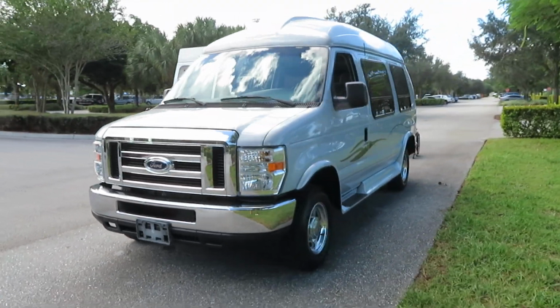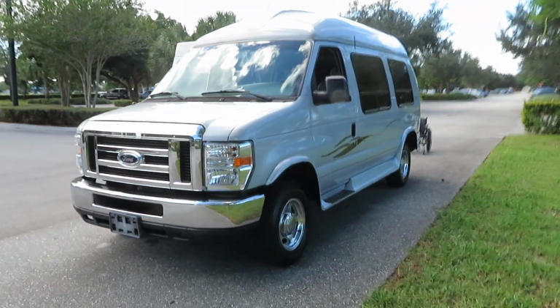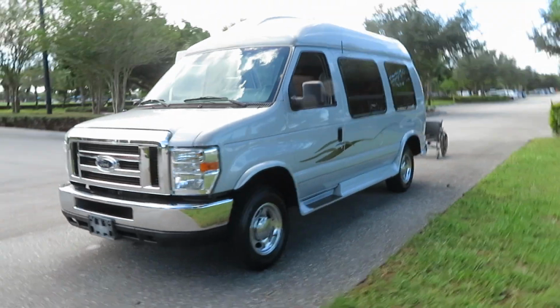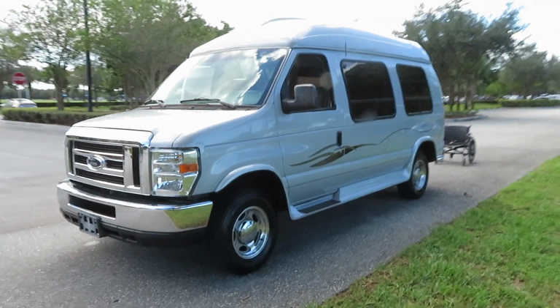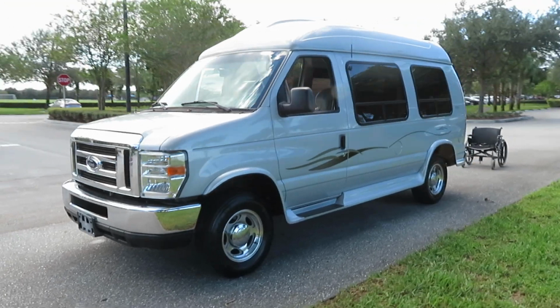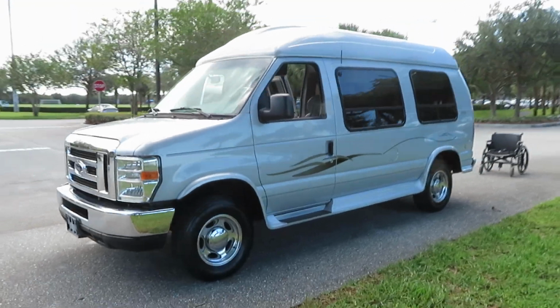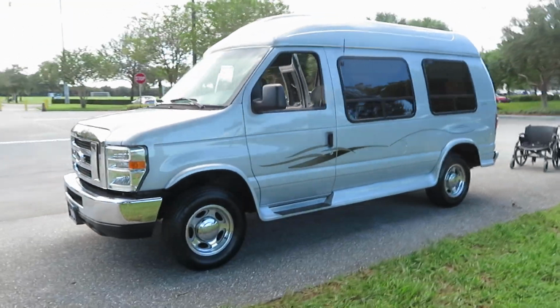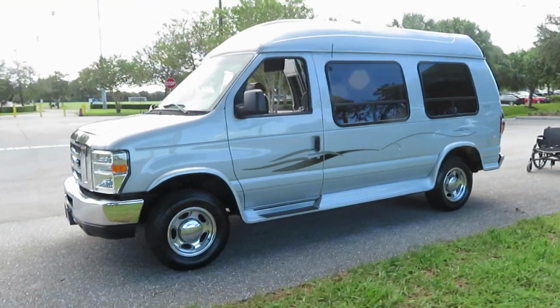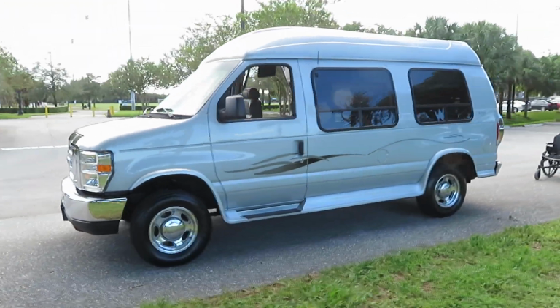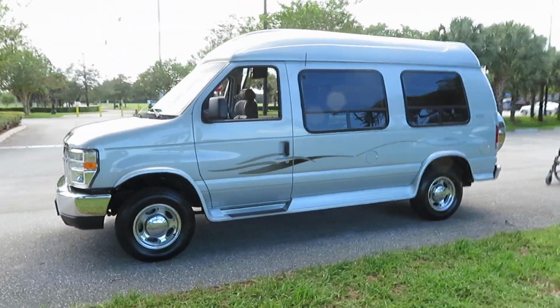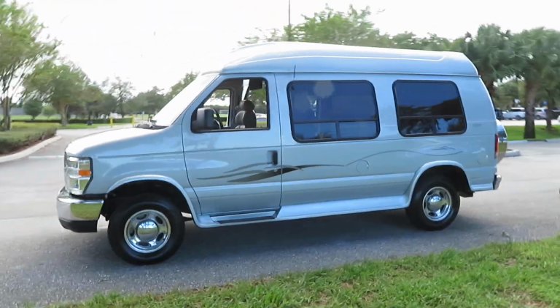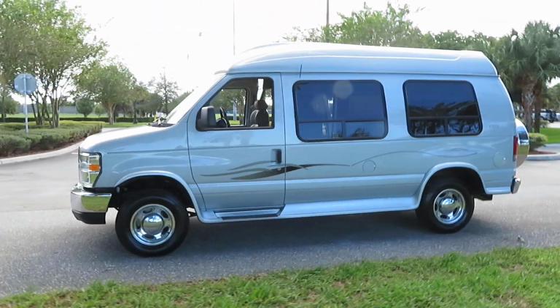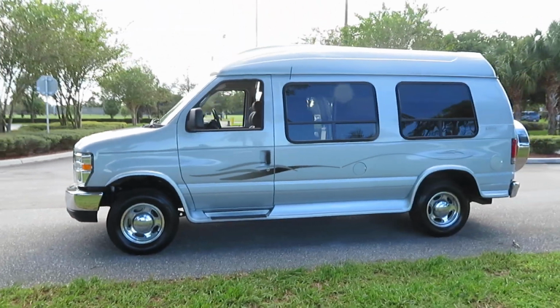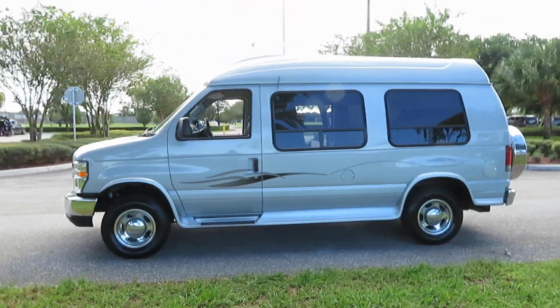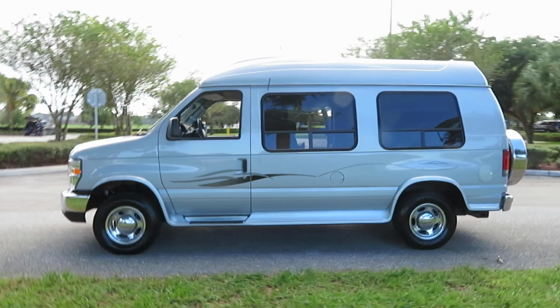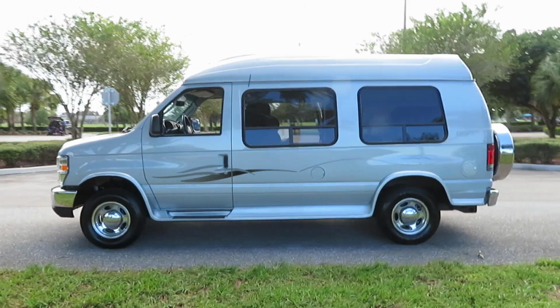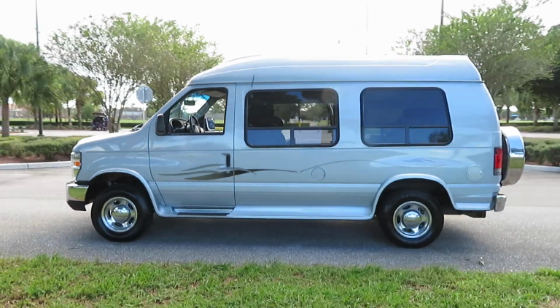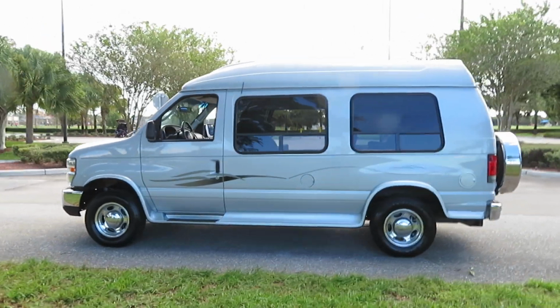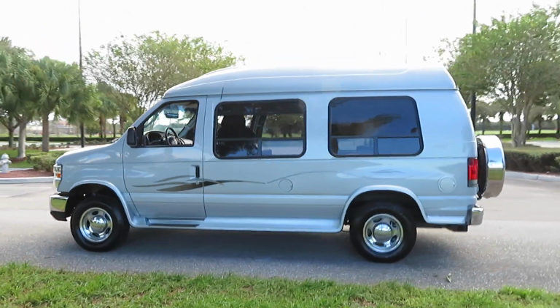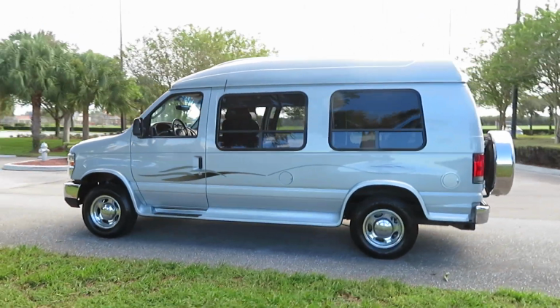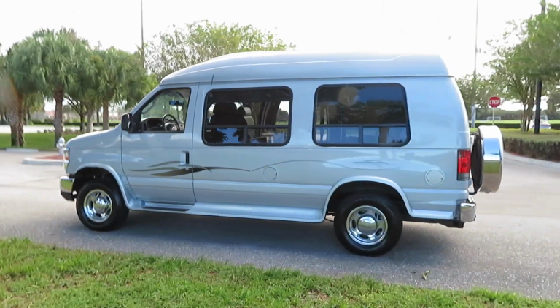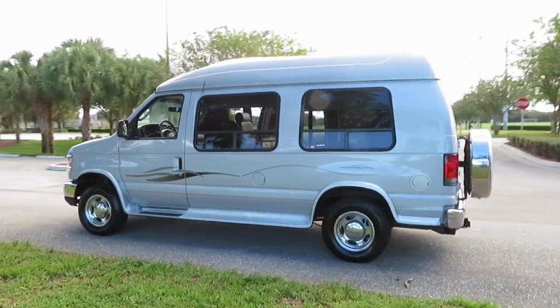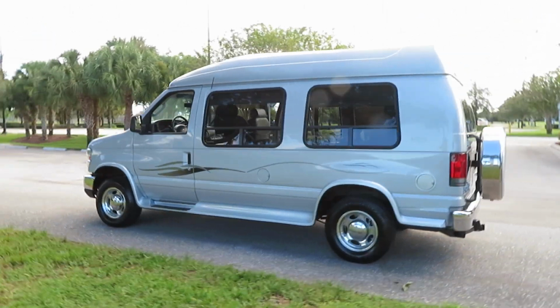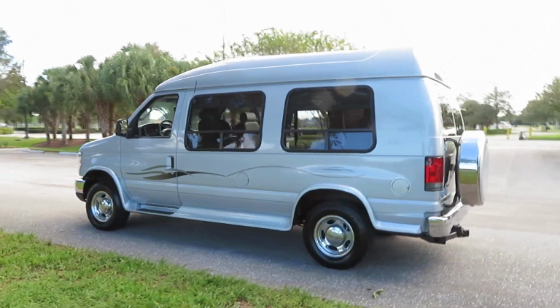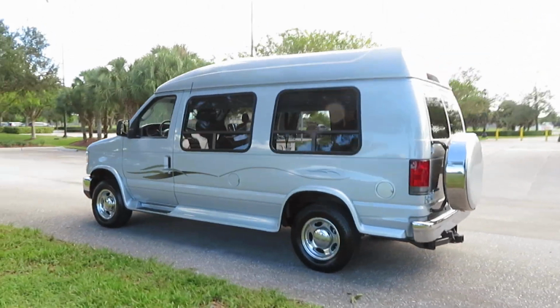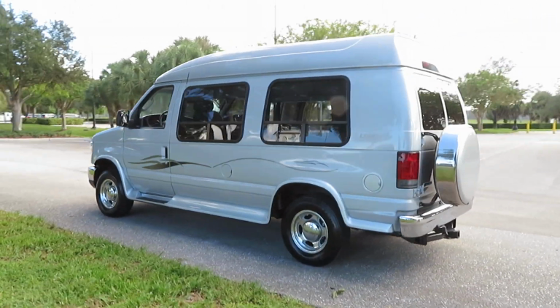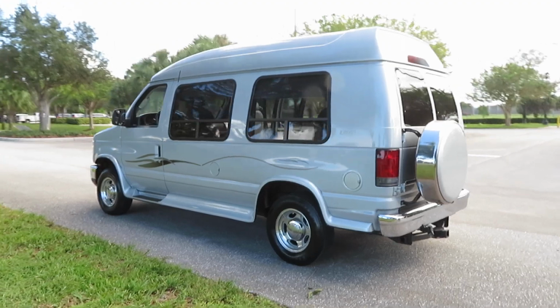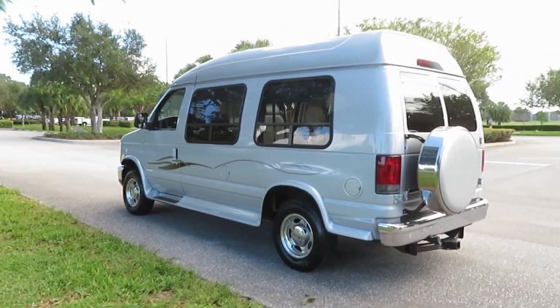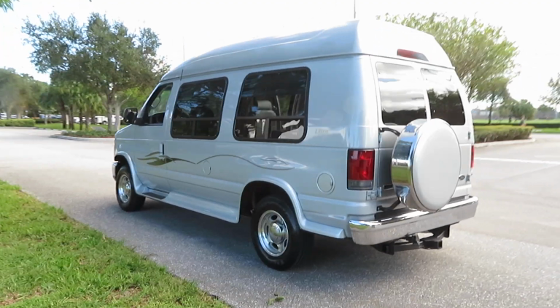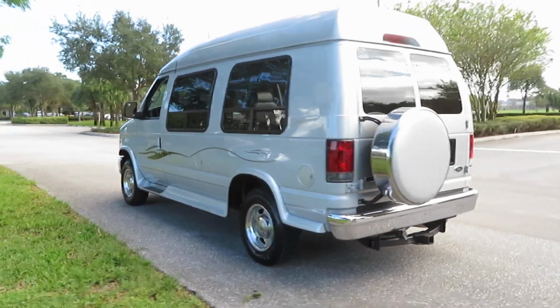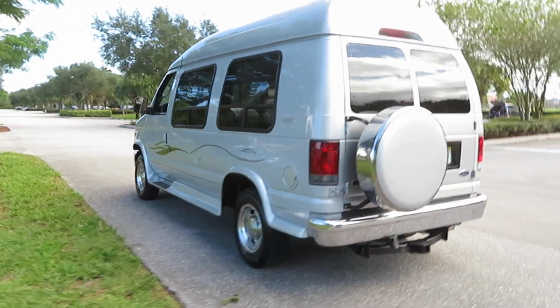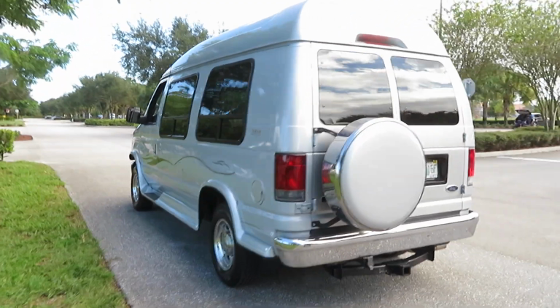Gorgeous condition. We specialize in handicap wheelchair conversion vans. Give us a call at any time at 954-561-2499. Ask for Jeff or Ken if you have any questions or concerns — happy to help at any time.